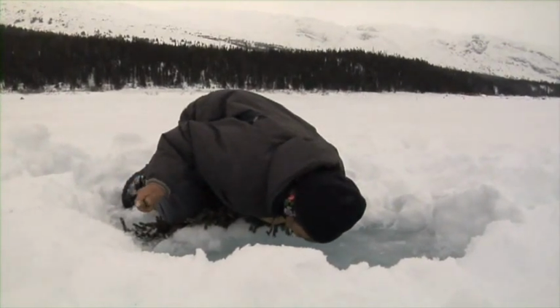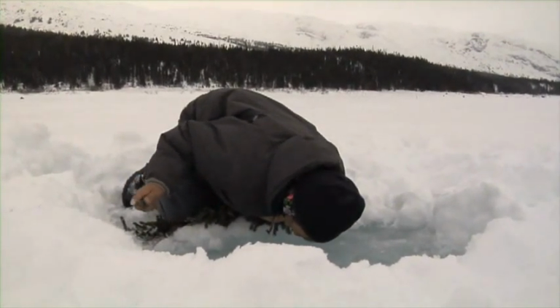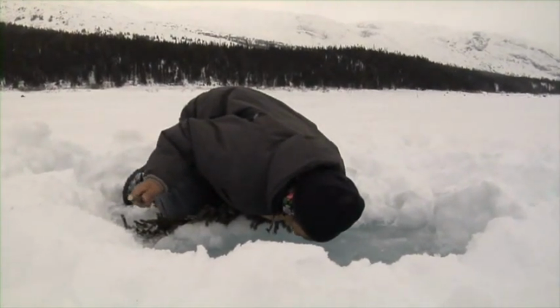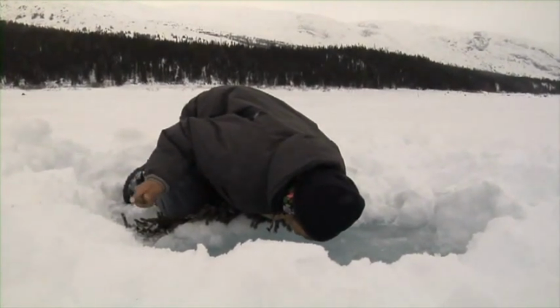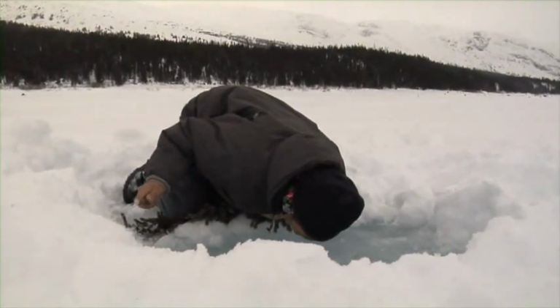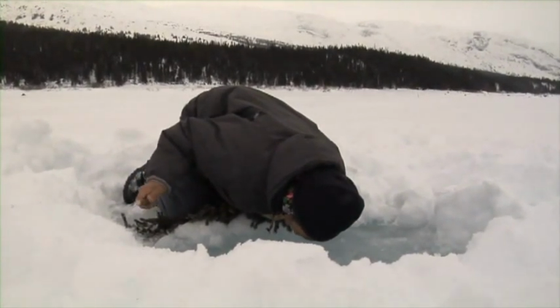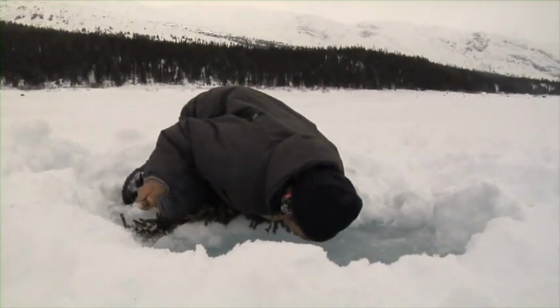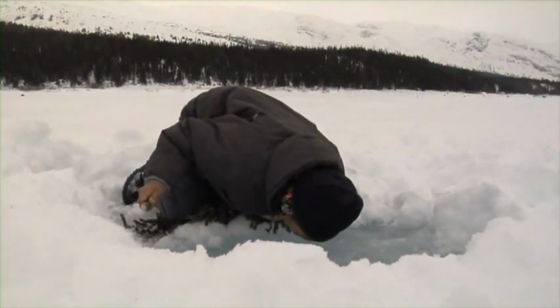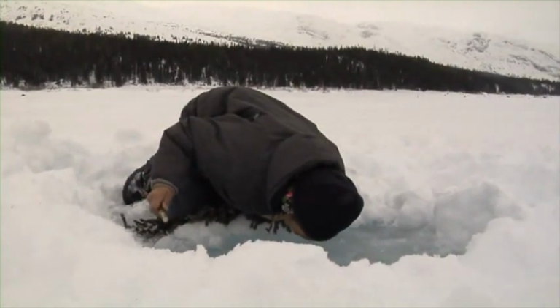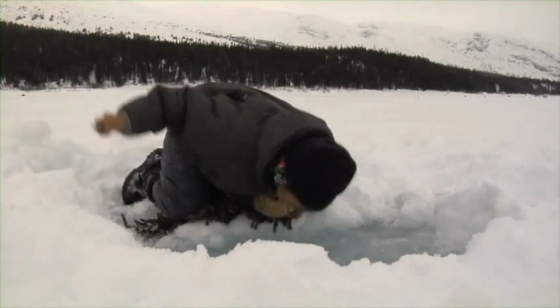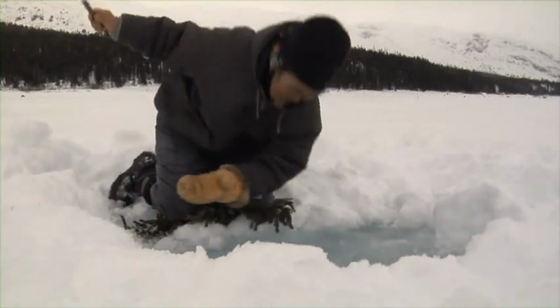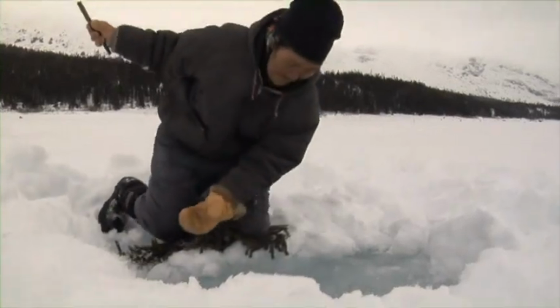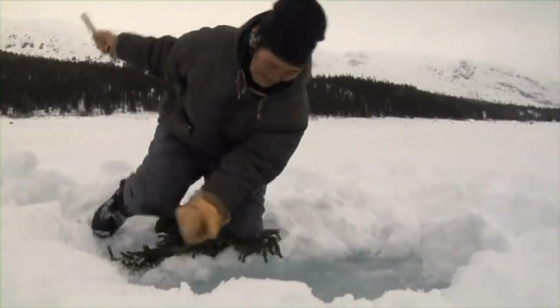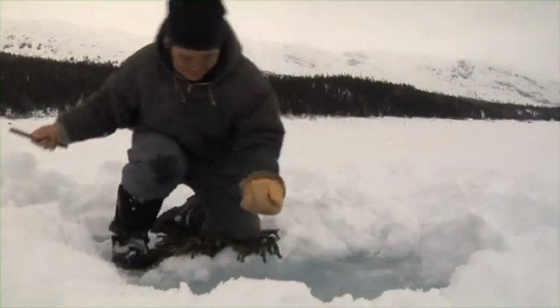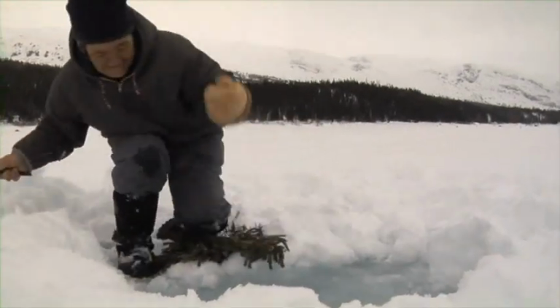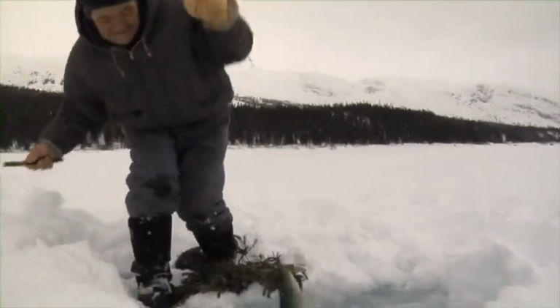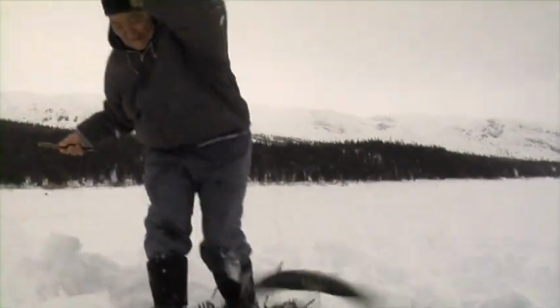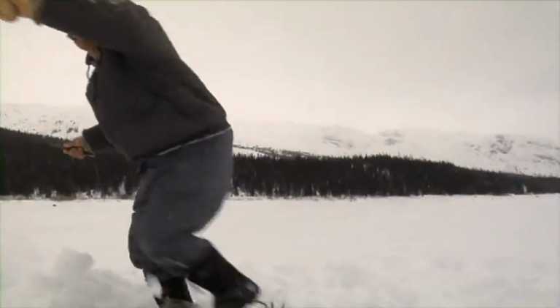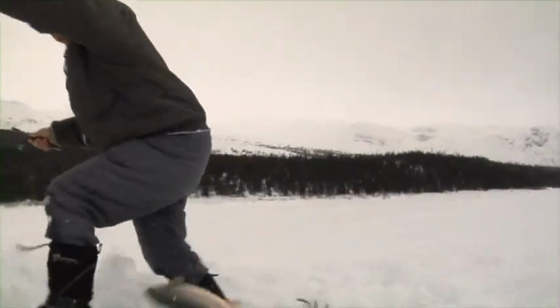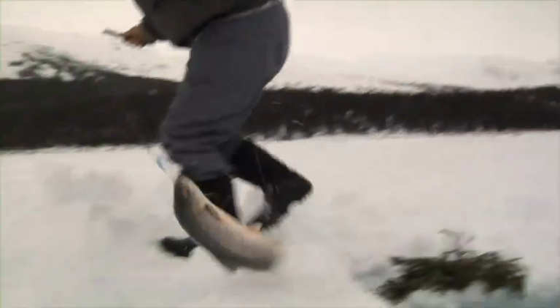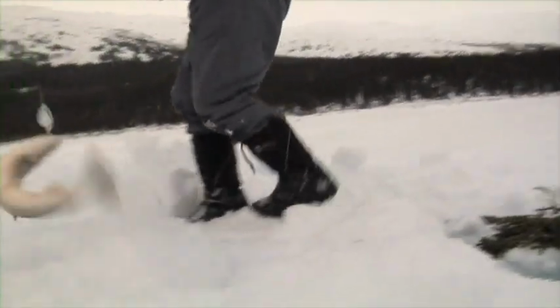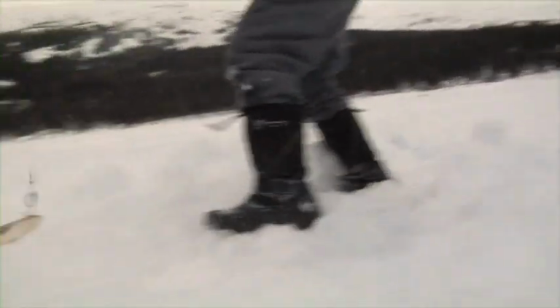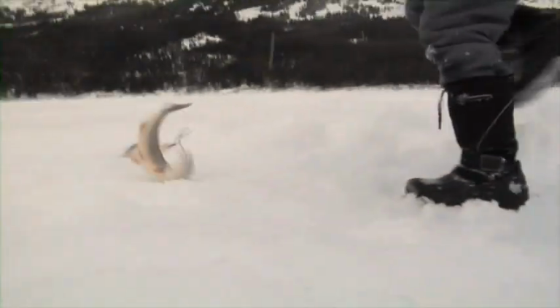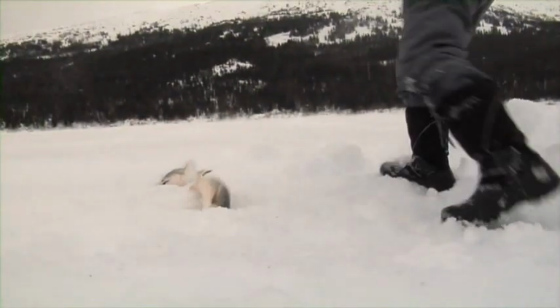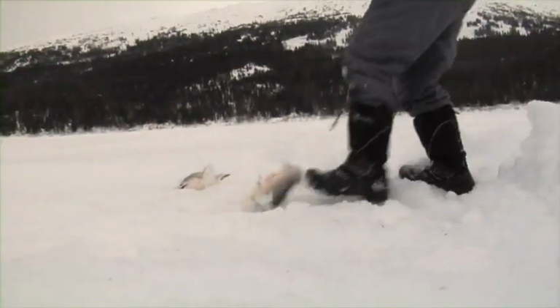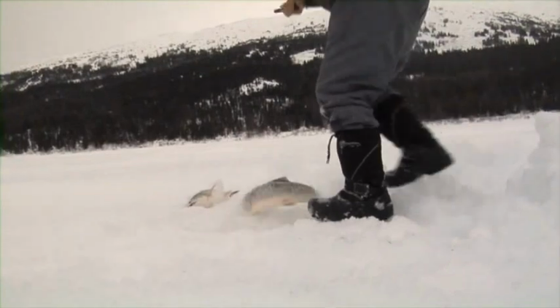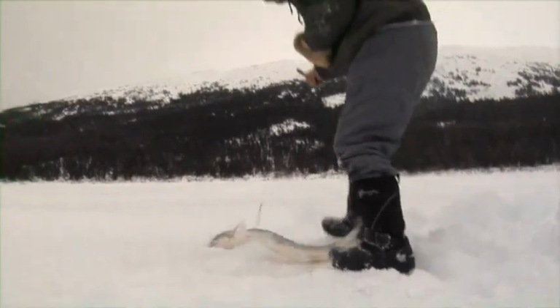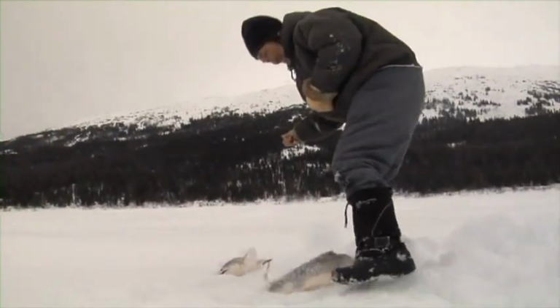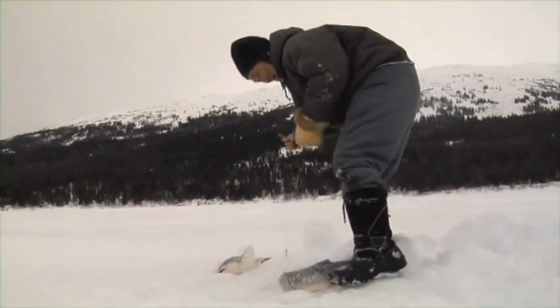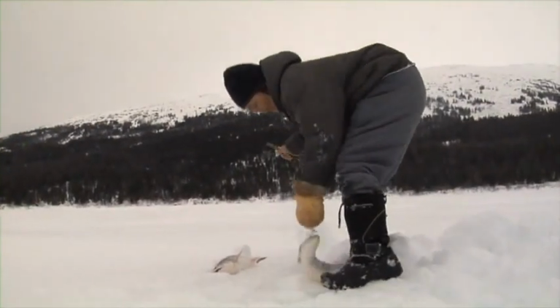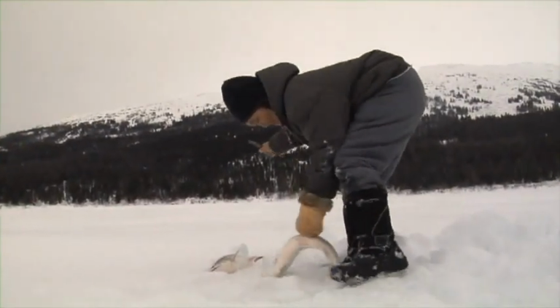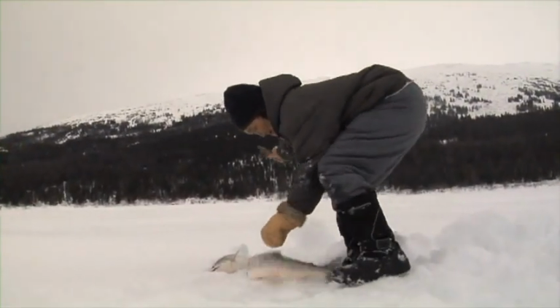She talks to the fish and uses finesse jigging skills like short pauses, subtle twitches of the lure, and fast hook sets. It's like she coaxes each one onto the line personally.